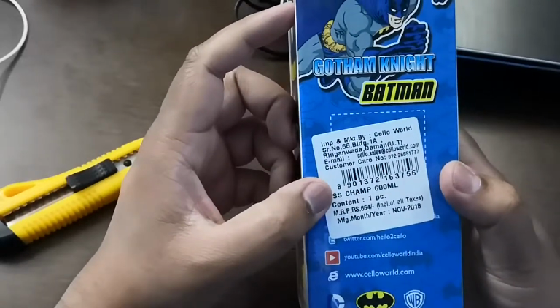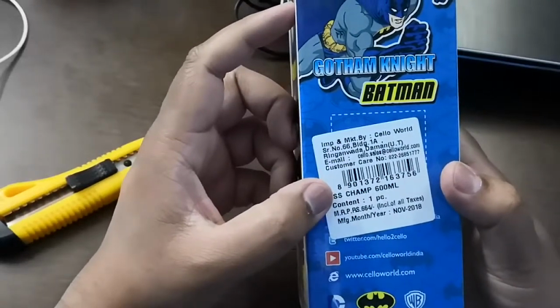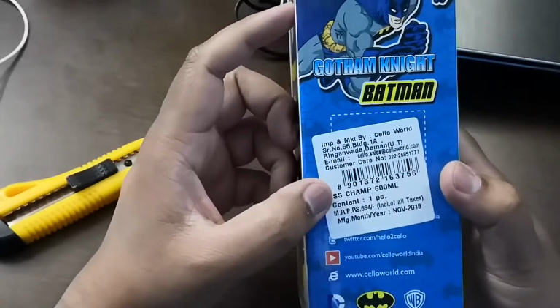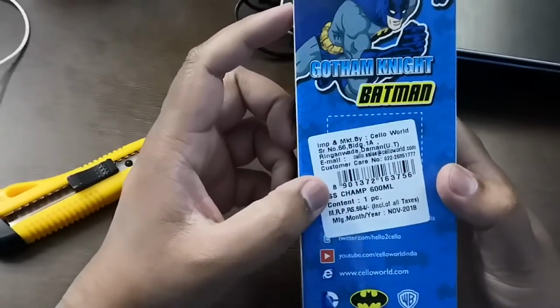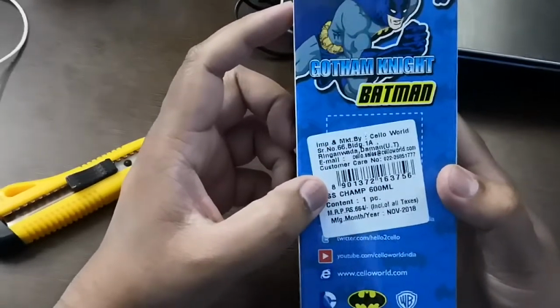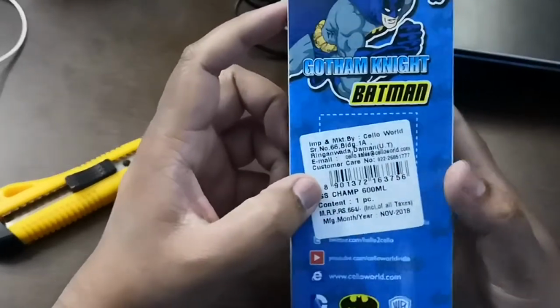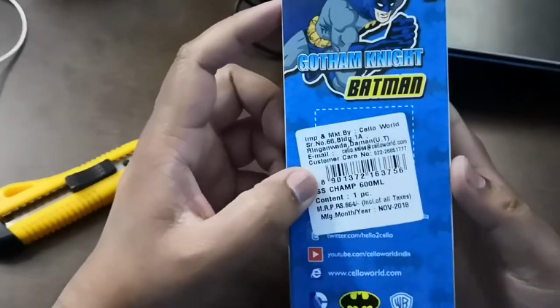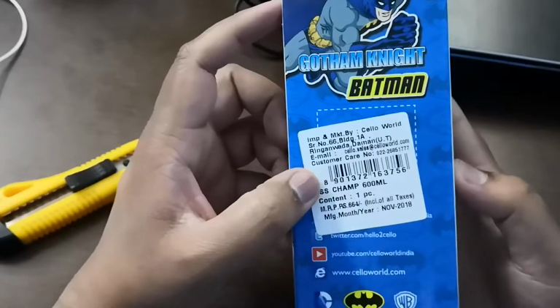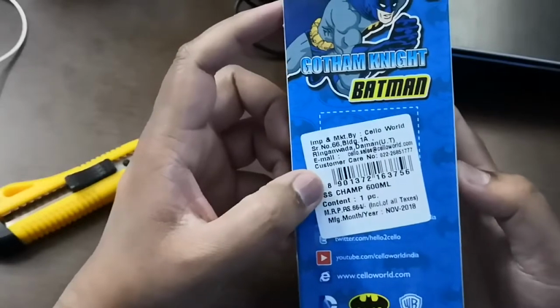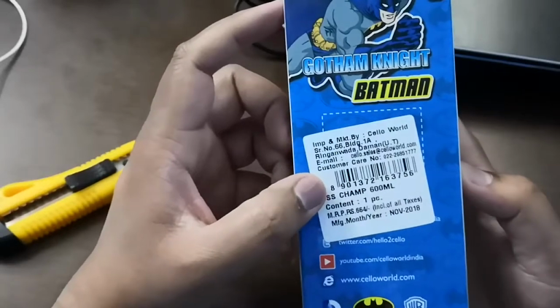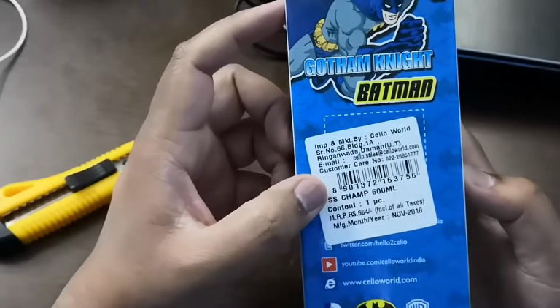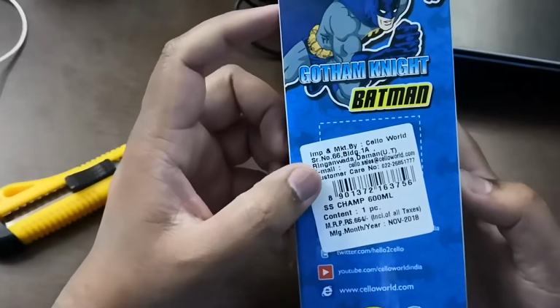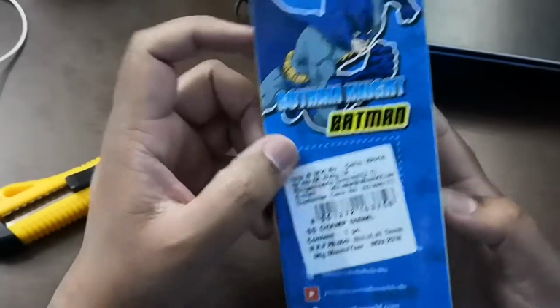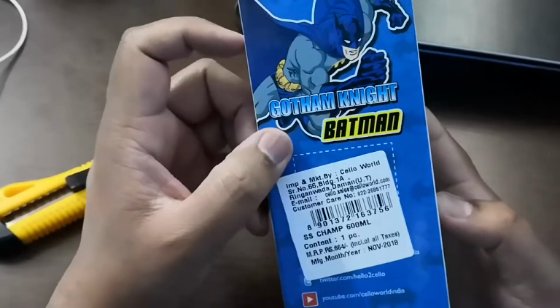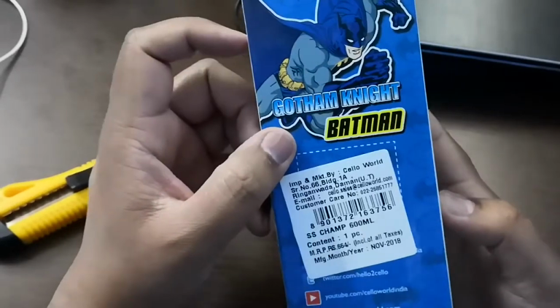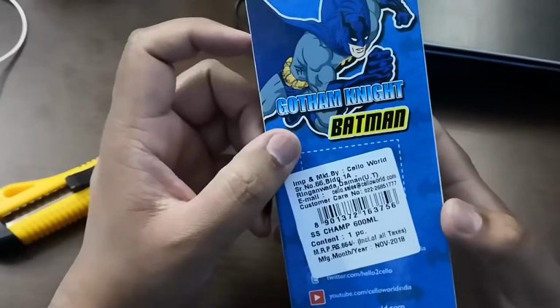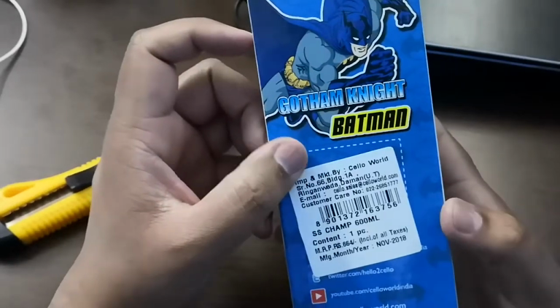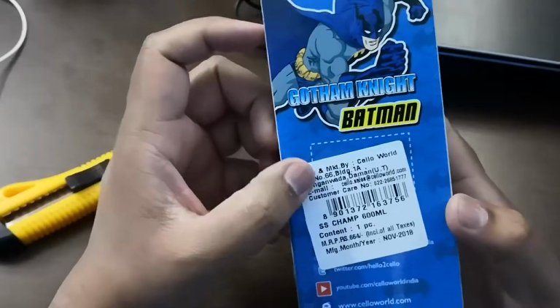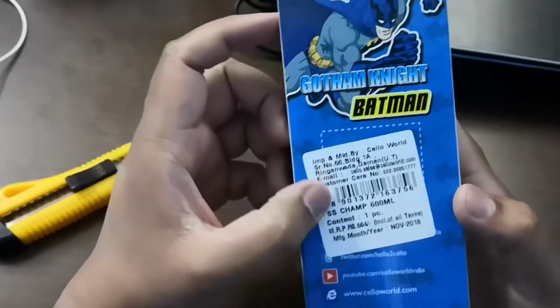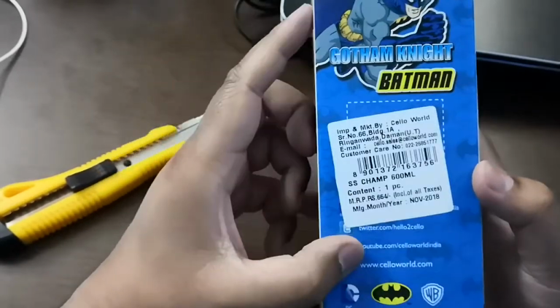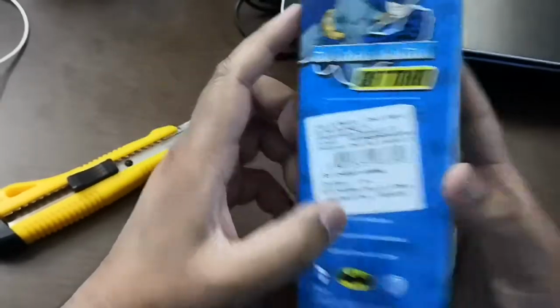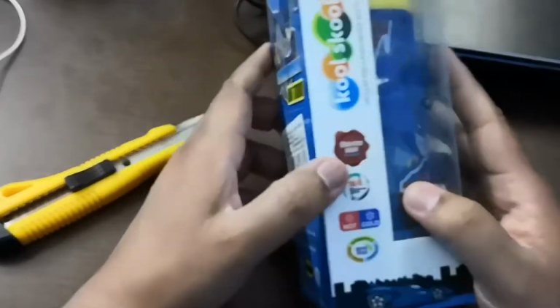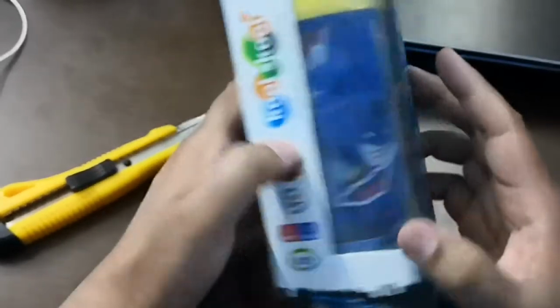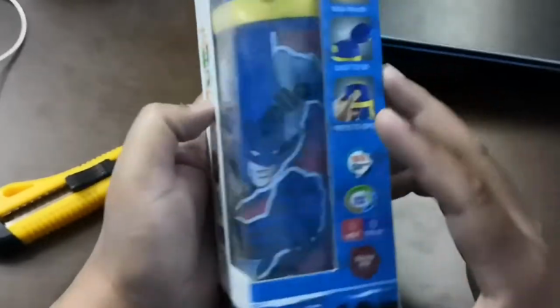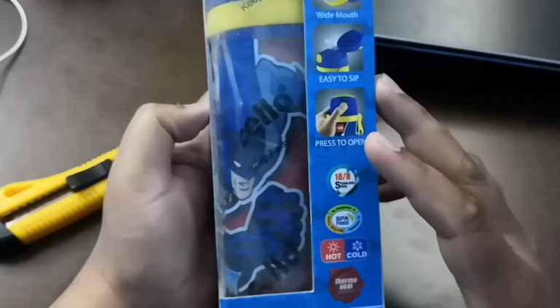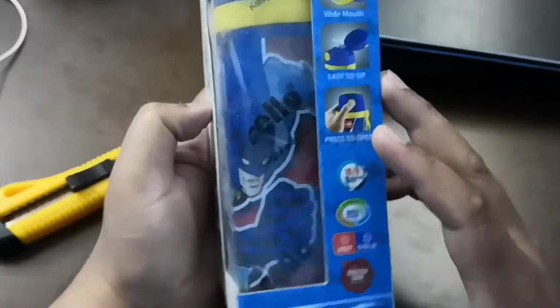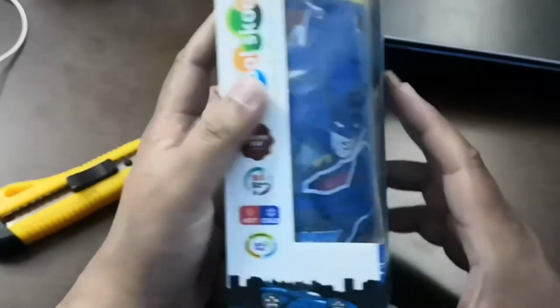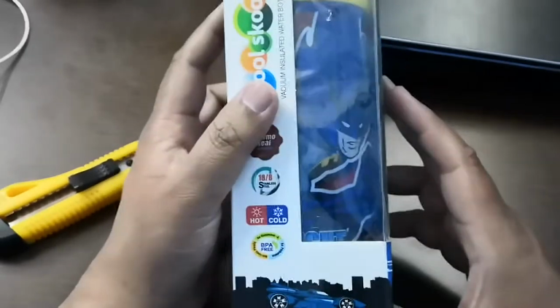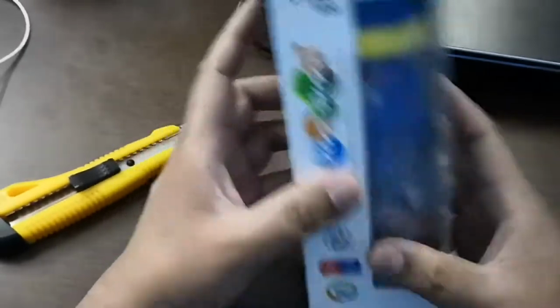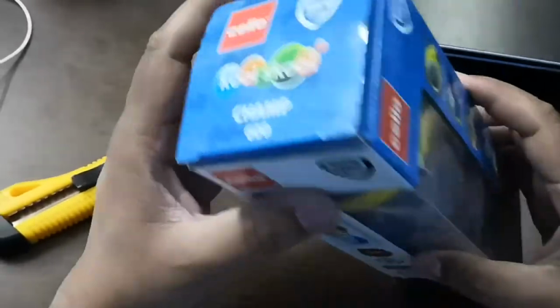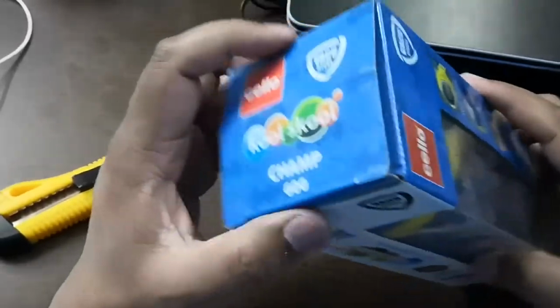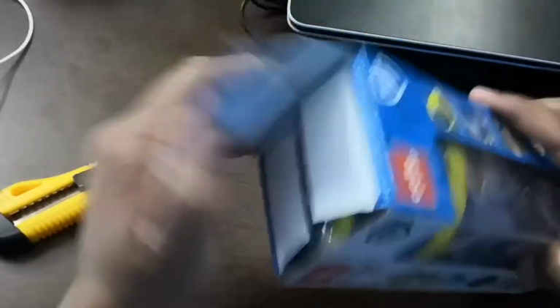And 25 here. This is a discounted item. Let's open it.